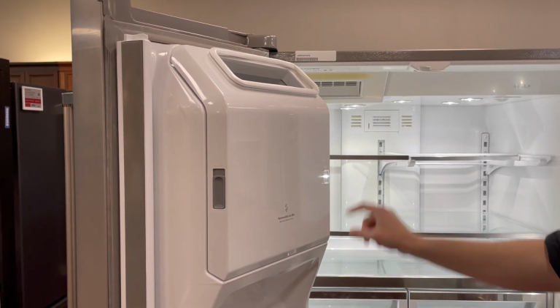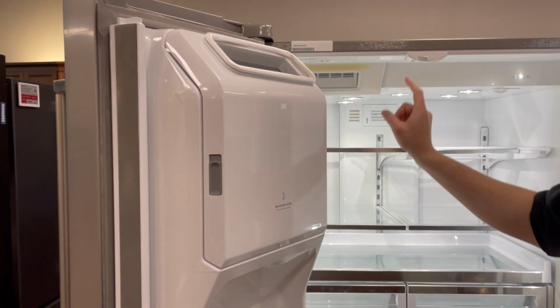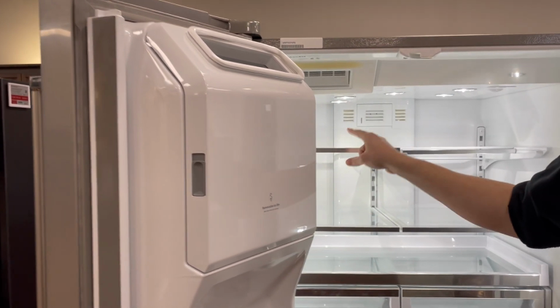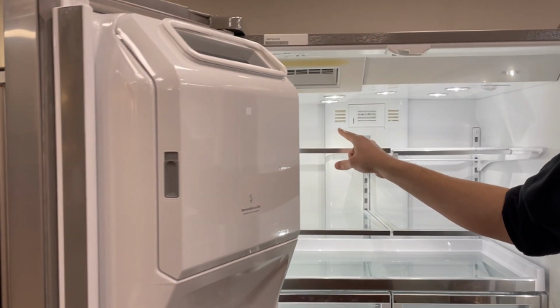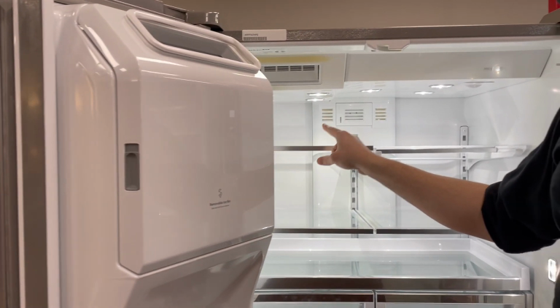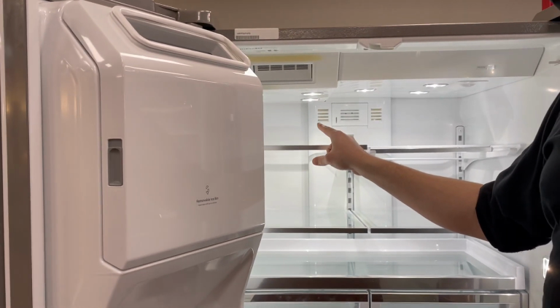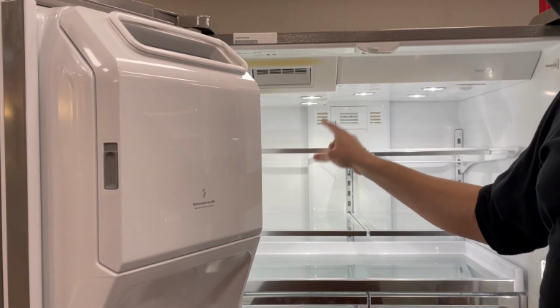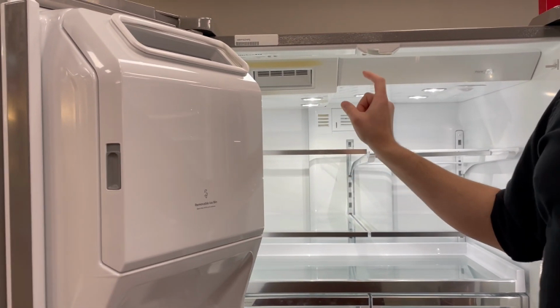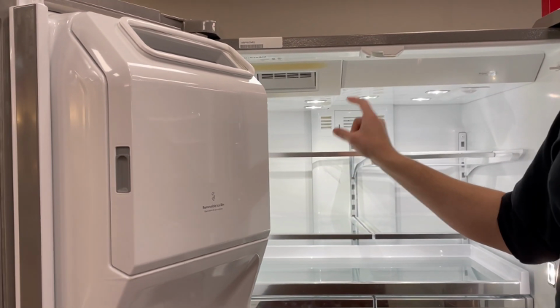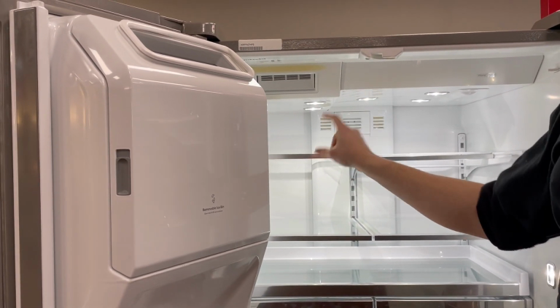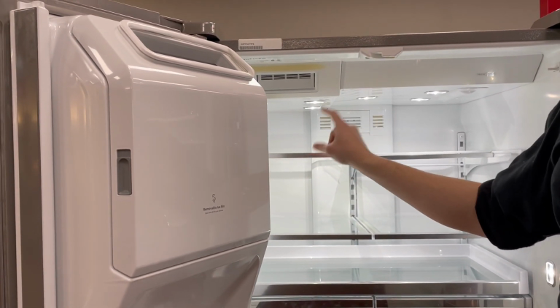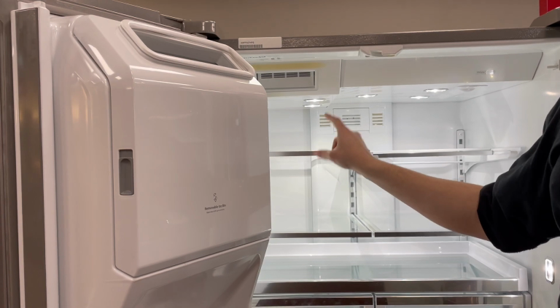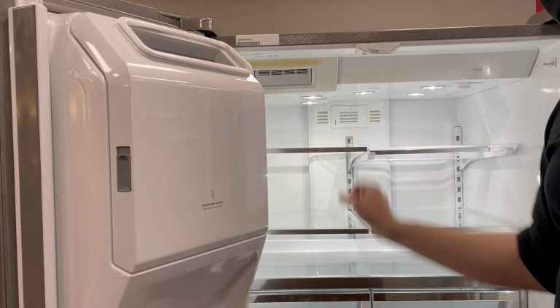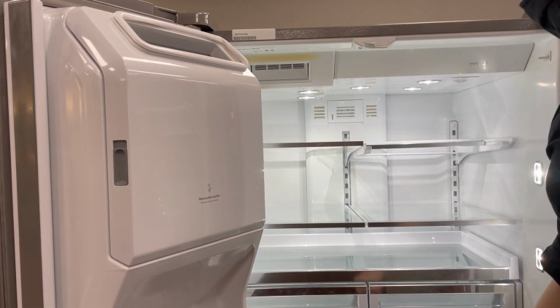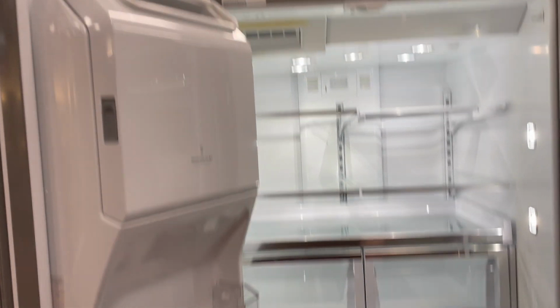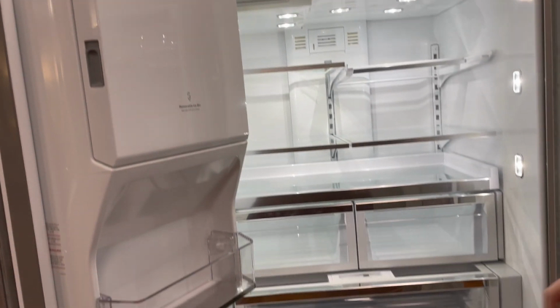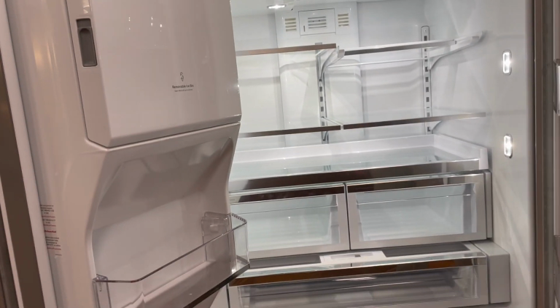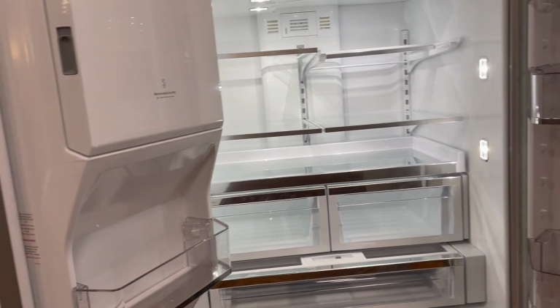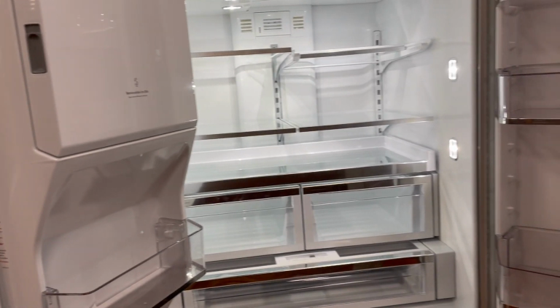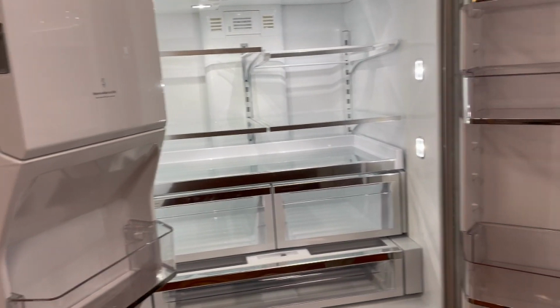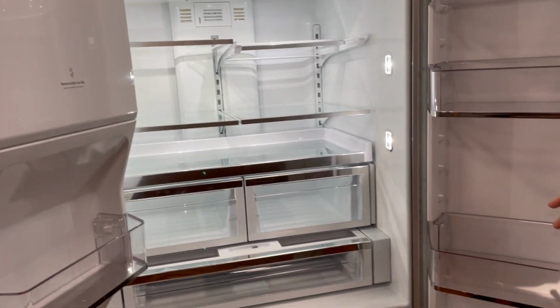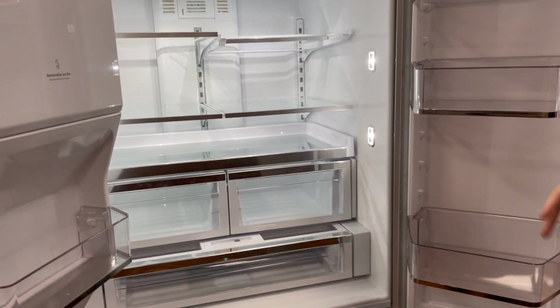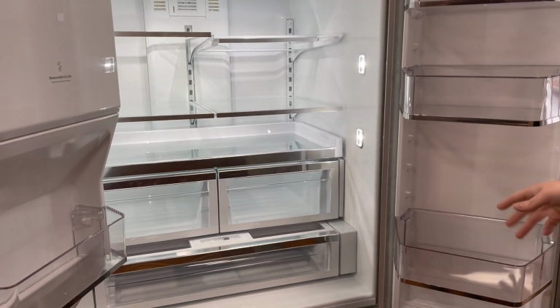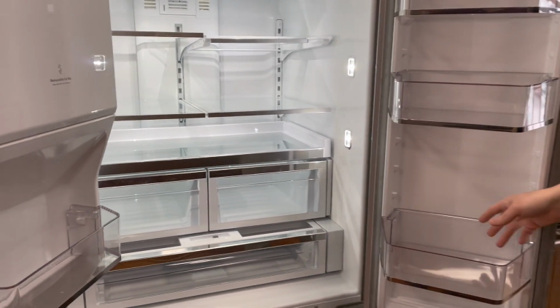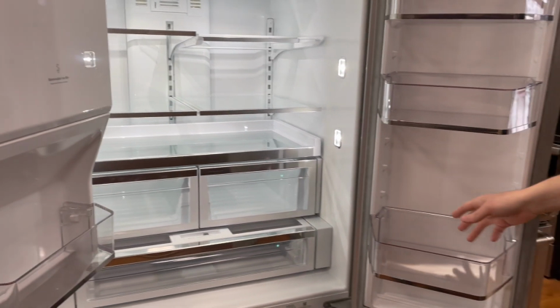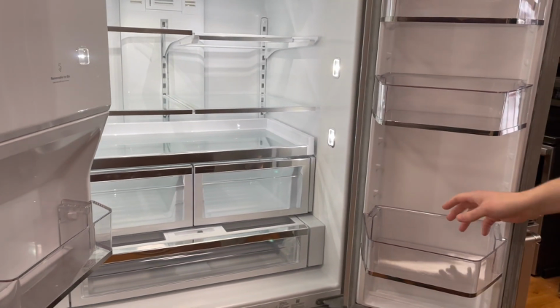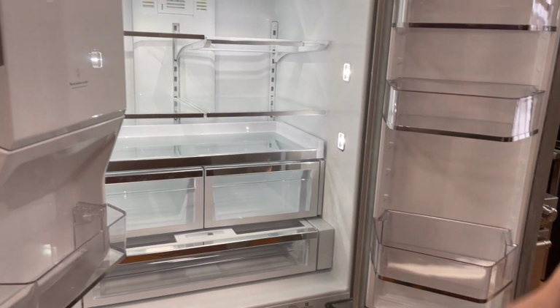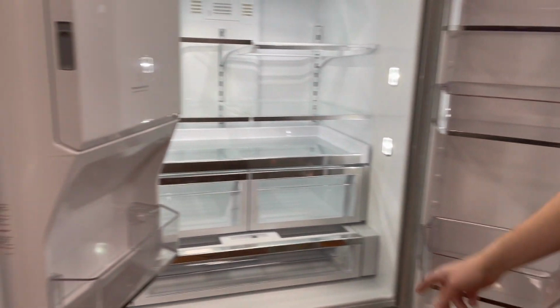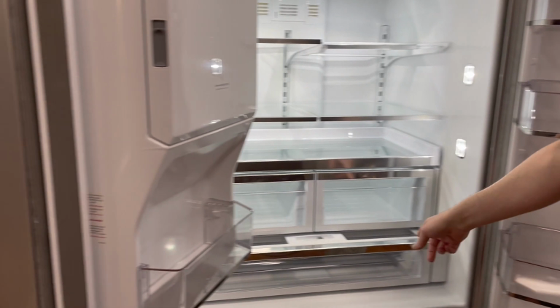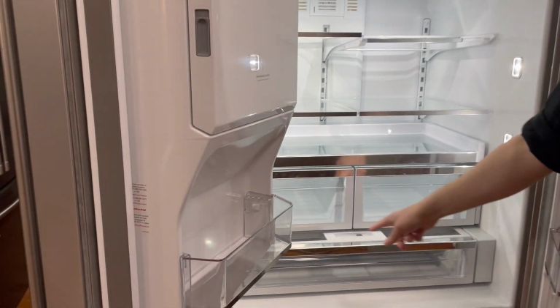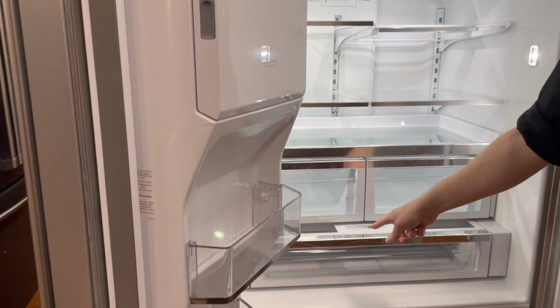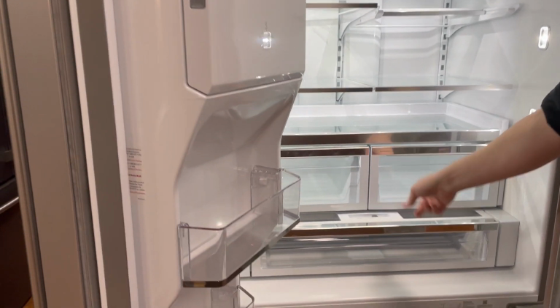Instead of sitting here in the compartment, the ice maker is on the door so you keep all that space in your fridge. You've got area here for gallons of milk, or as much mustard as you can jam in there, and a pantry drawer.